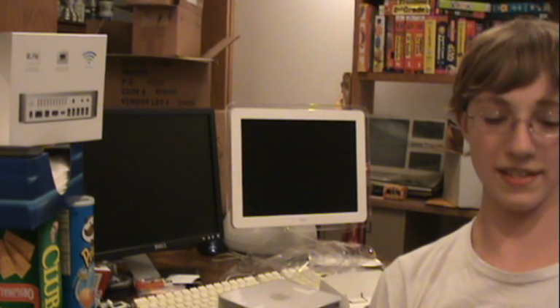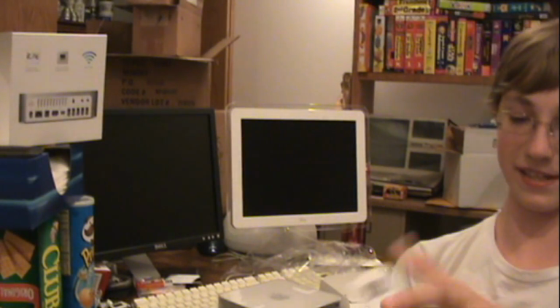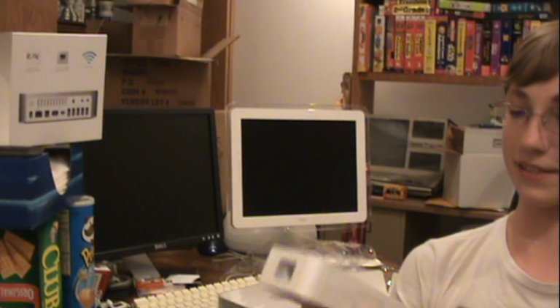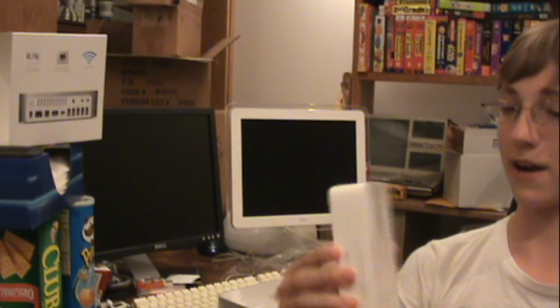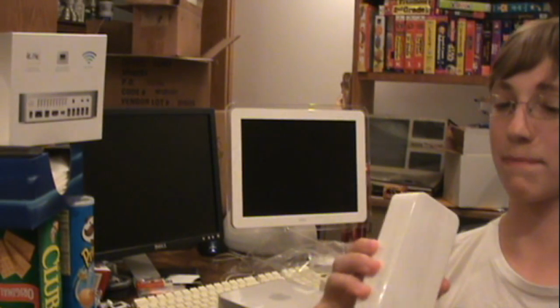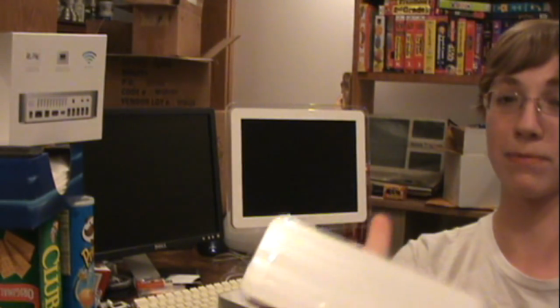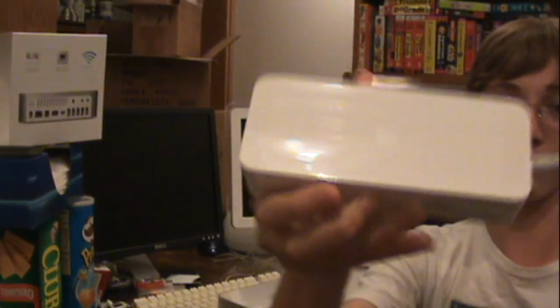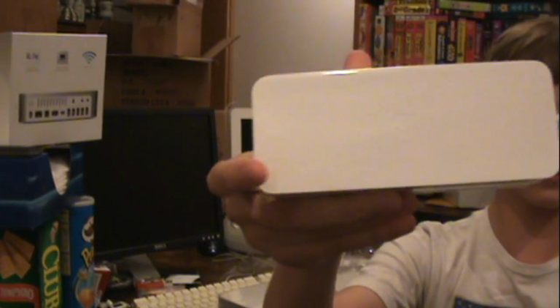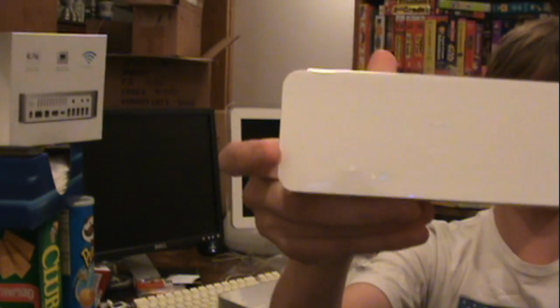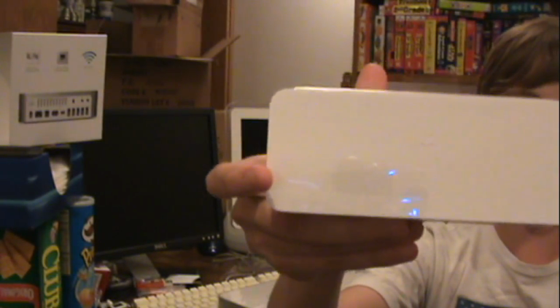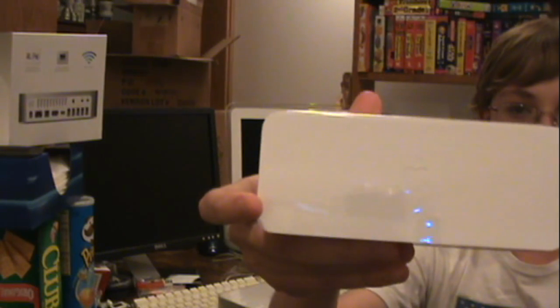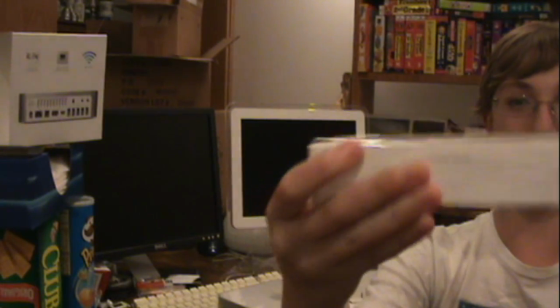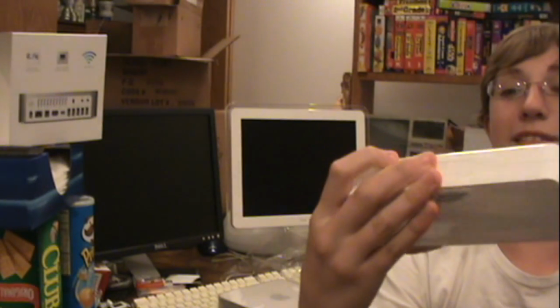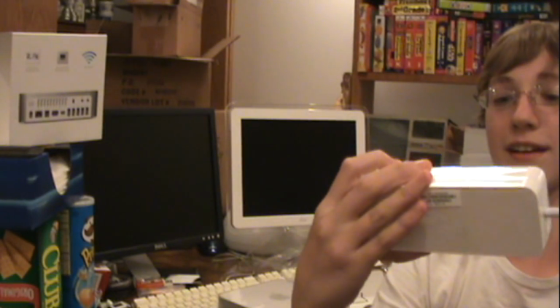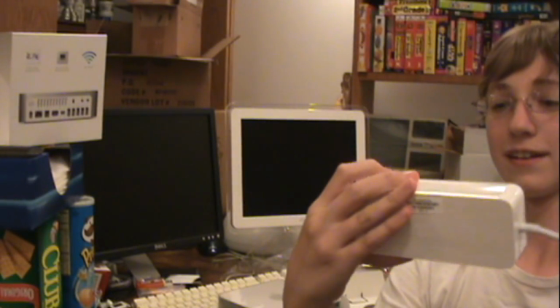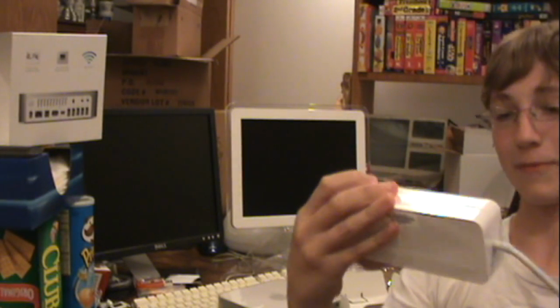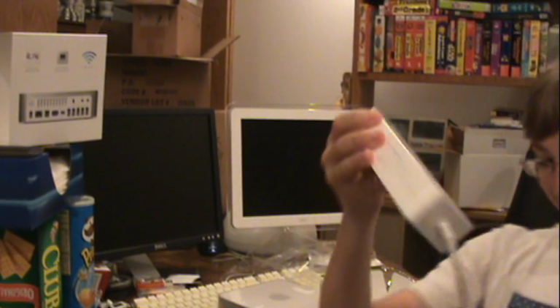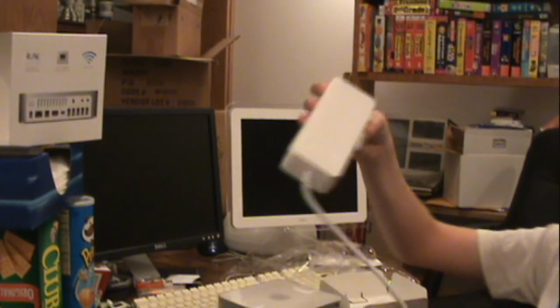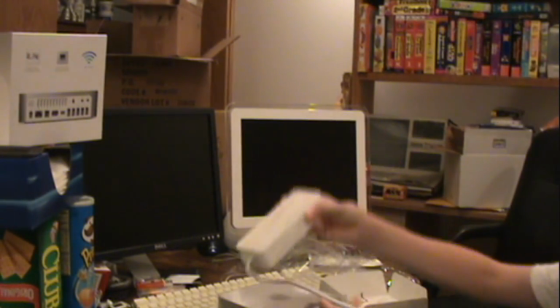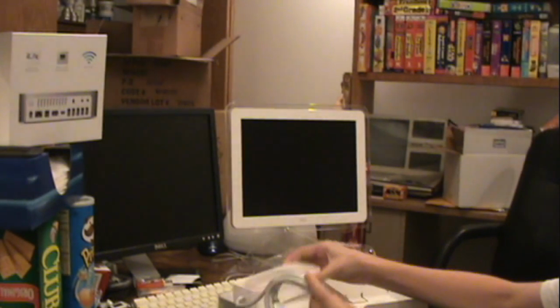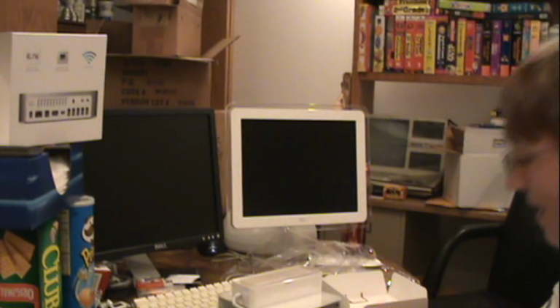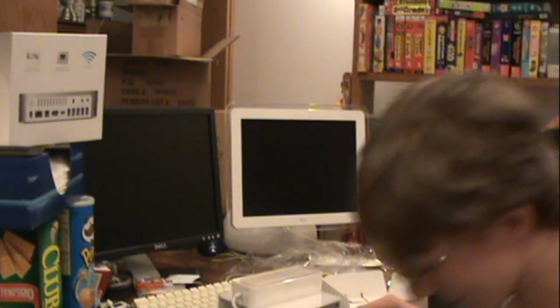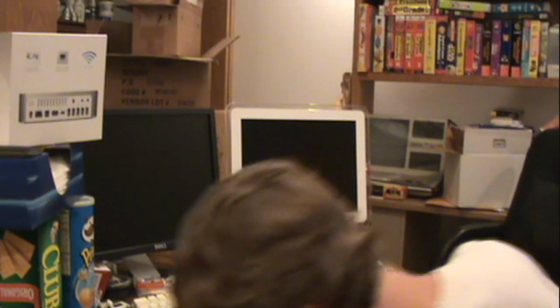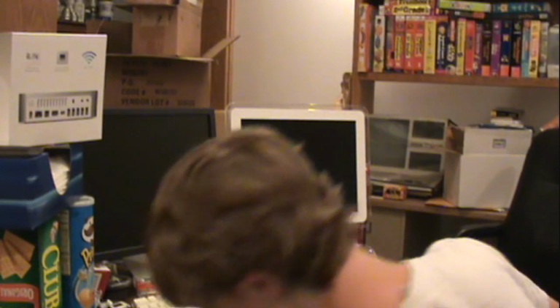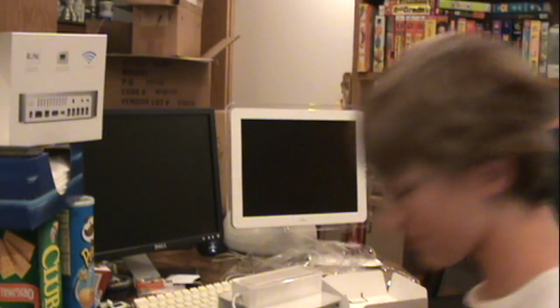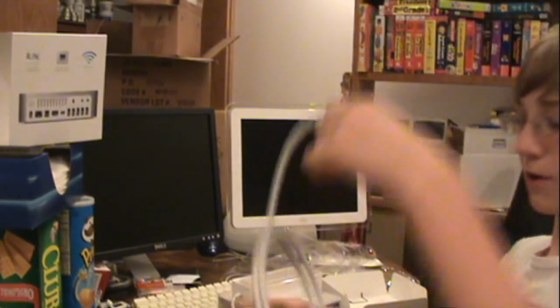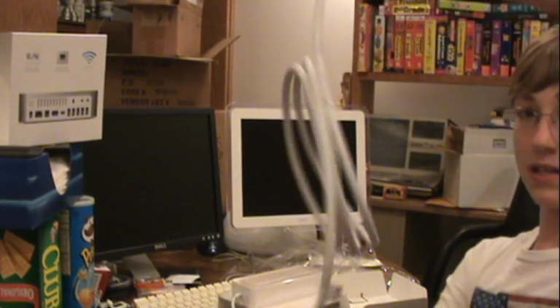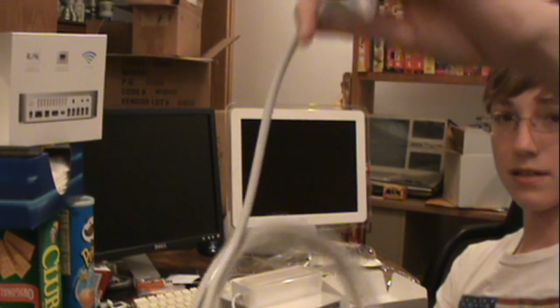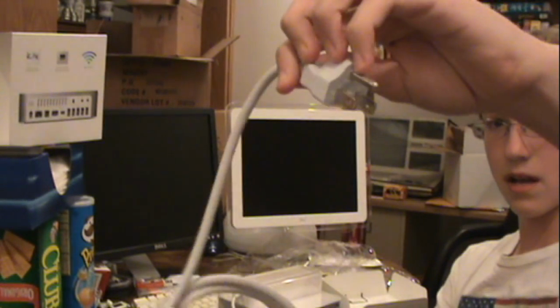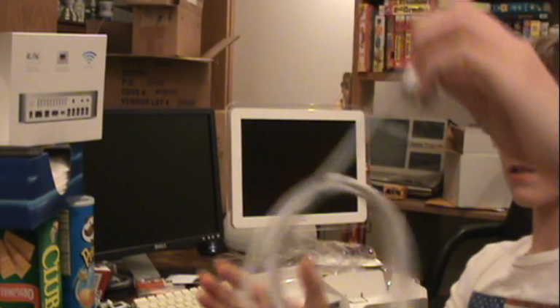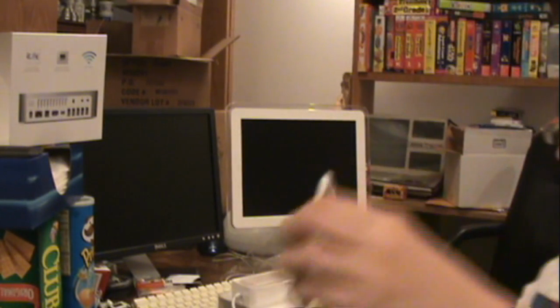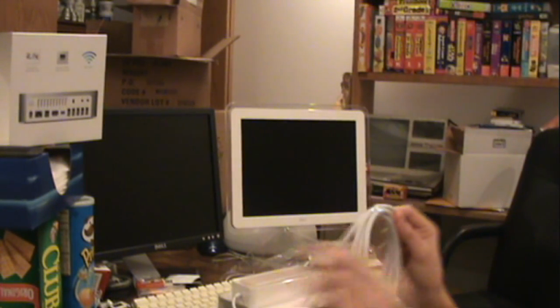This is apparently the power block for it — that's big, it's almost the size of a Mac Mini. So I'm going to go plug this in and I will be right back.